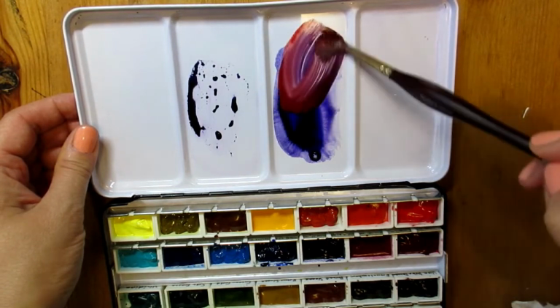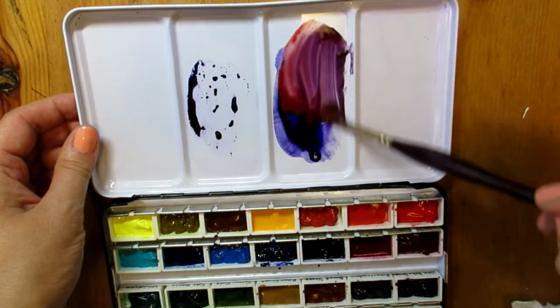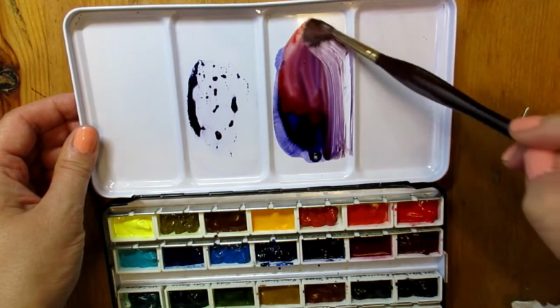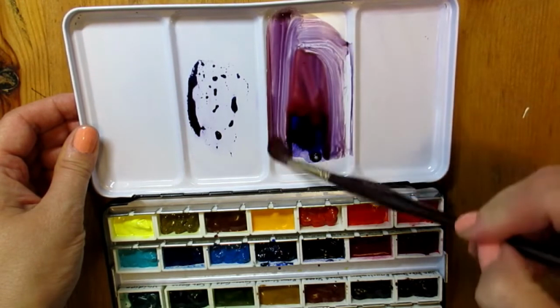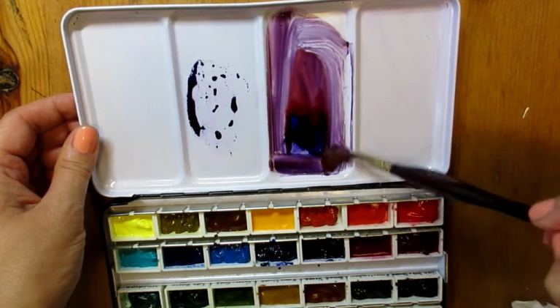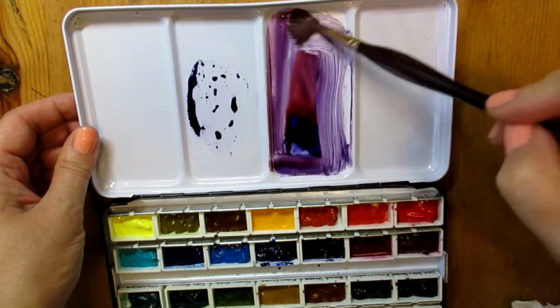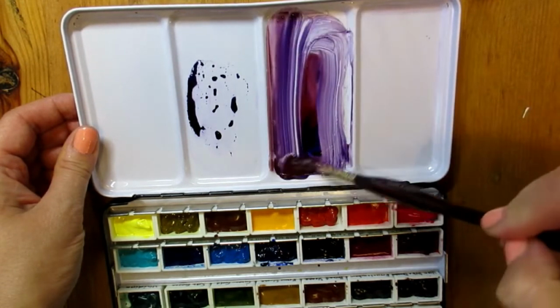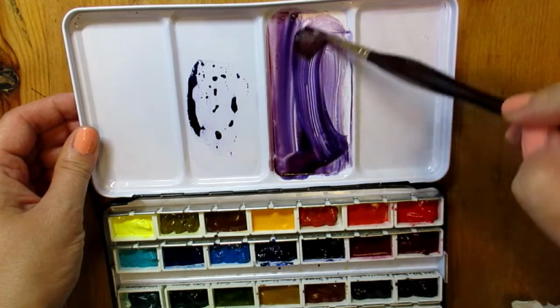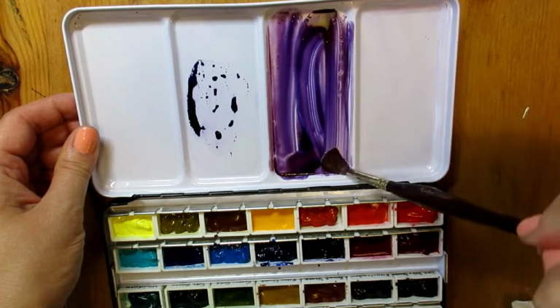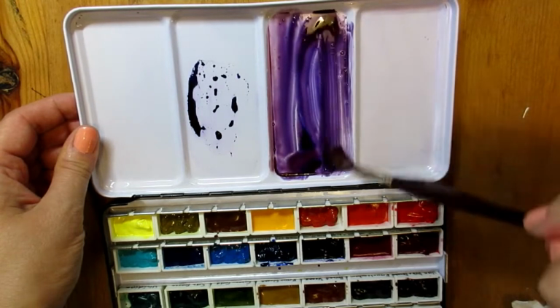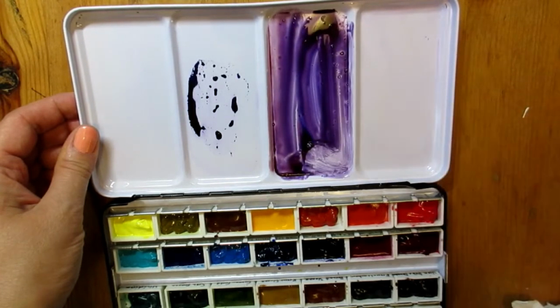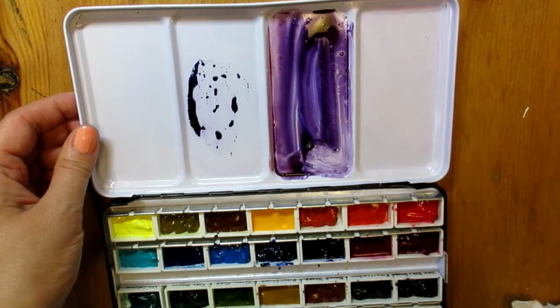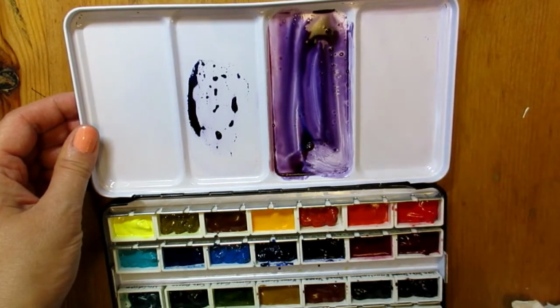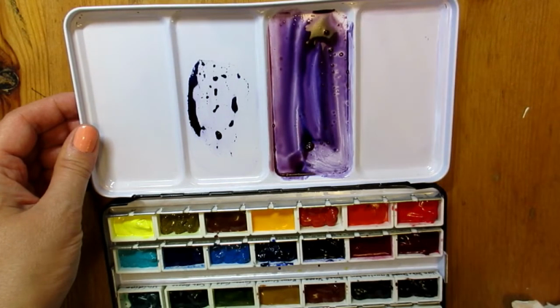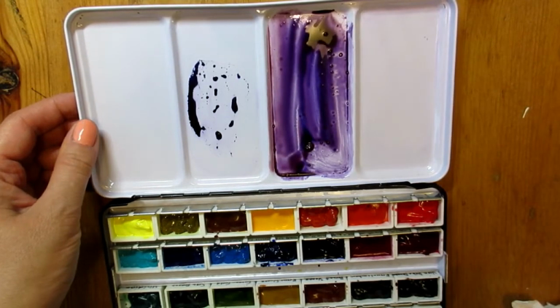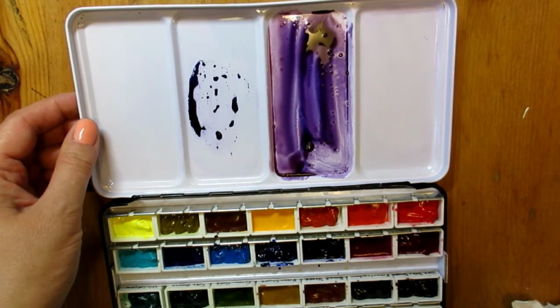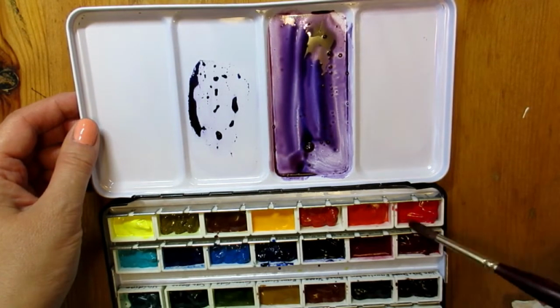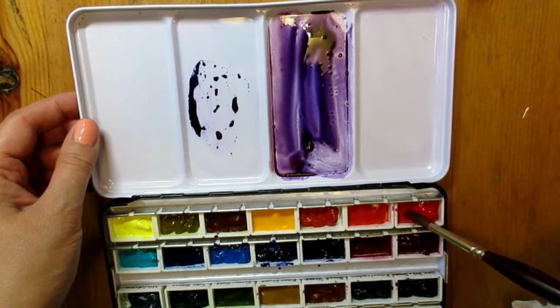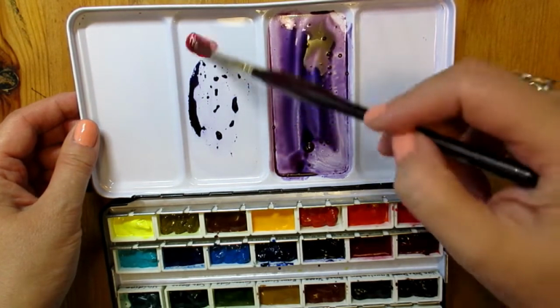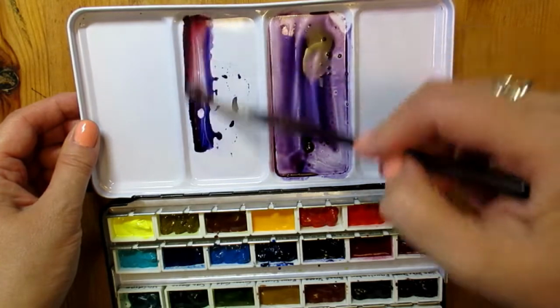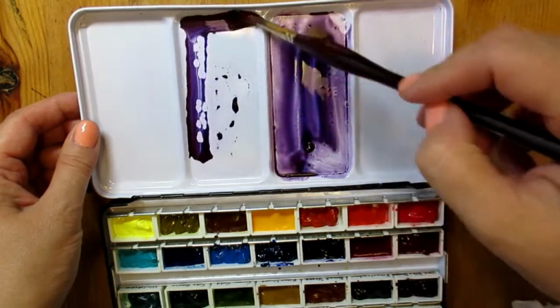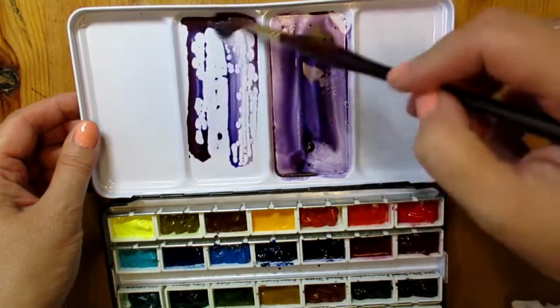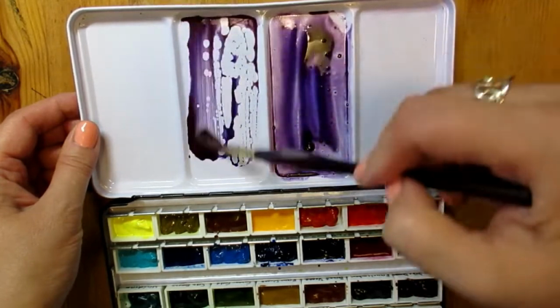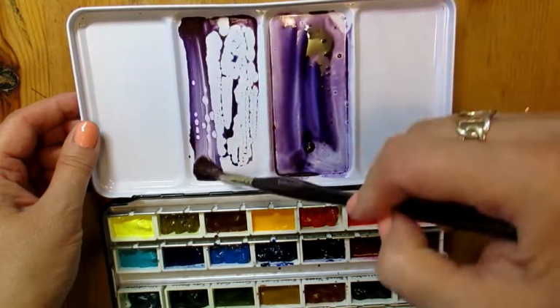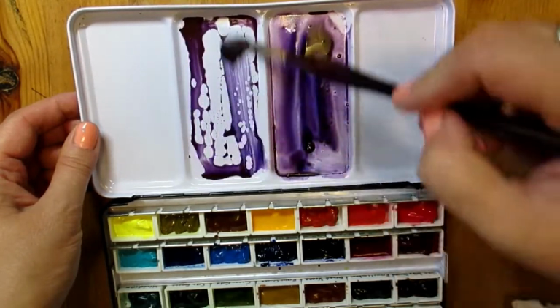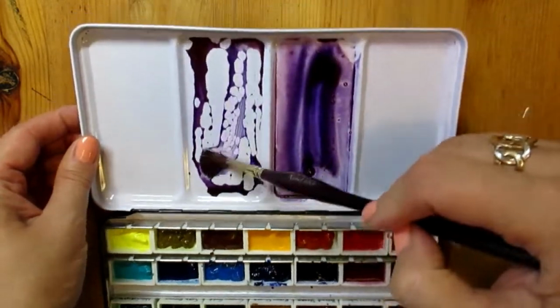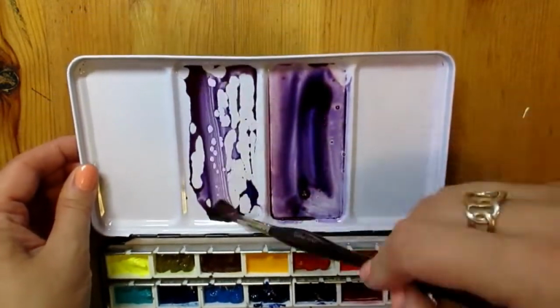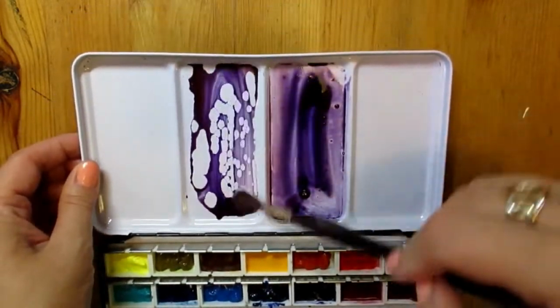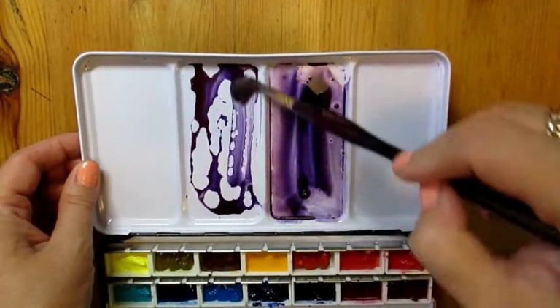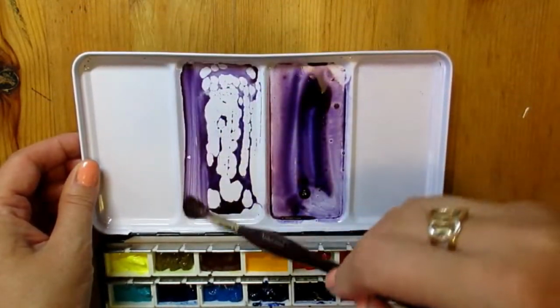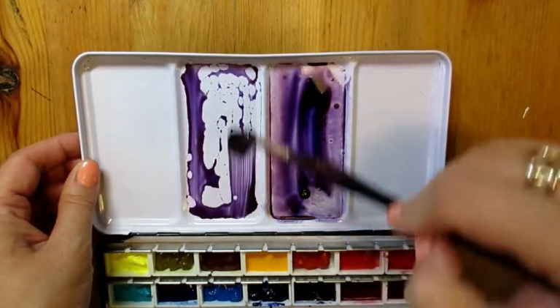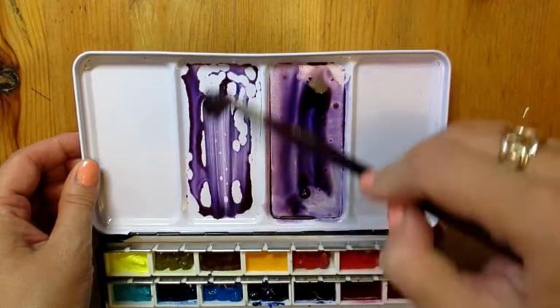Again like before I'm adding a second color and this time you can clearly see that I'm mixing a beautiful purple violet. So here we are — just need to clean the rest of my palette and I will be ready for mixing my paint and actually go ahead and paint.